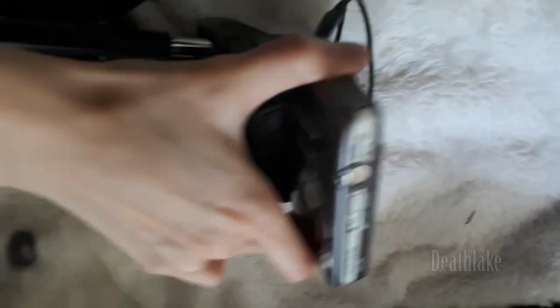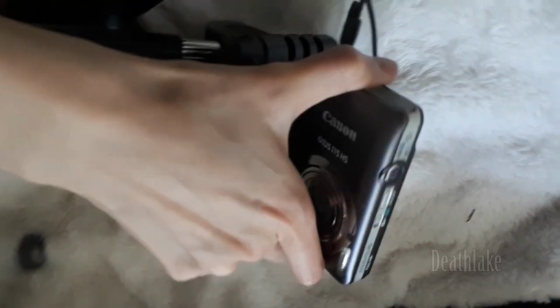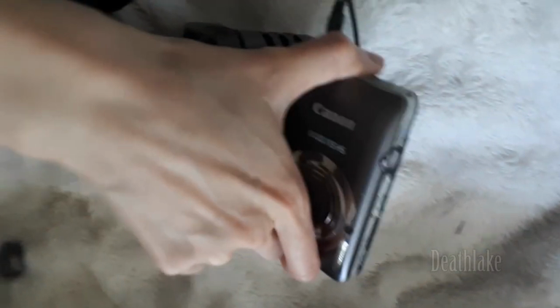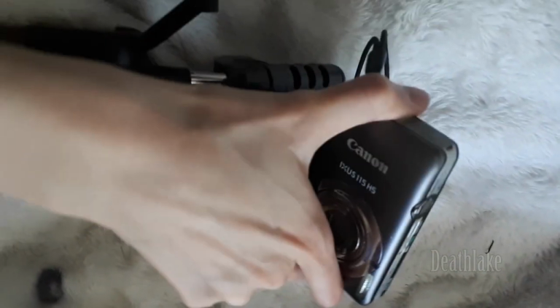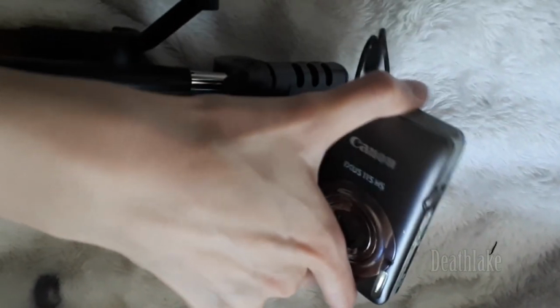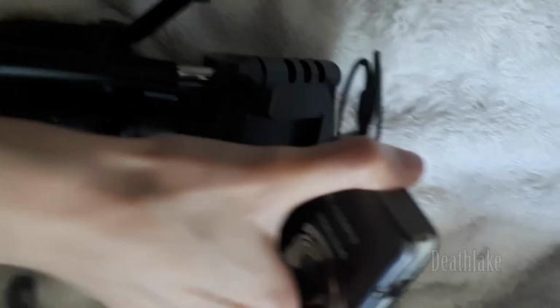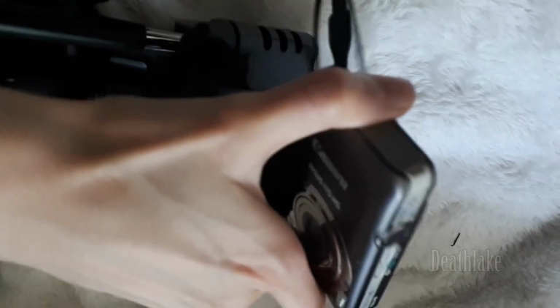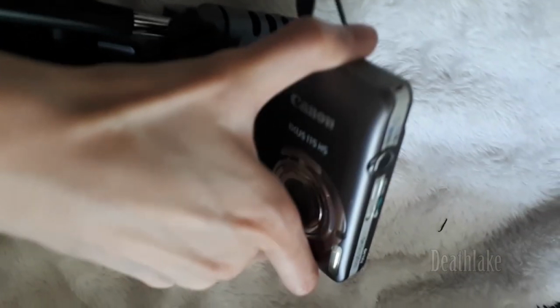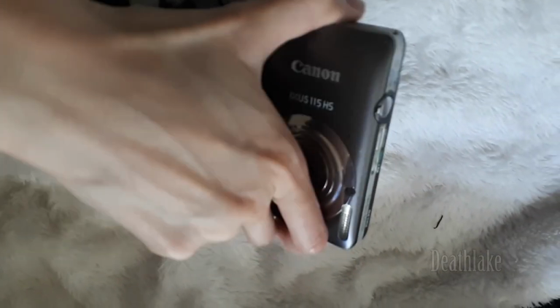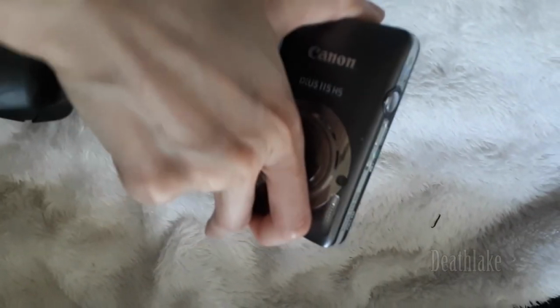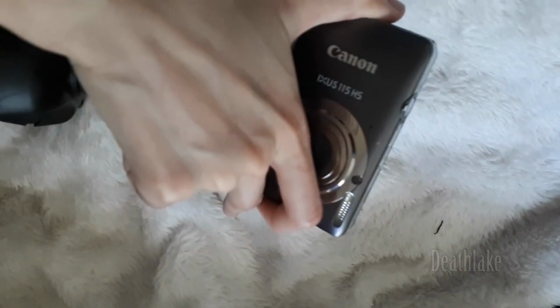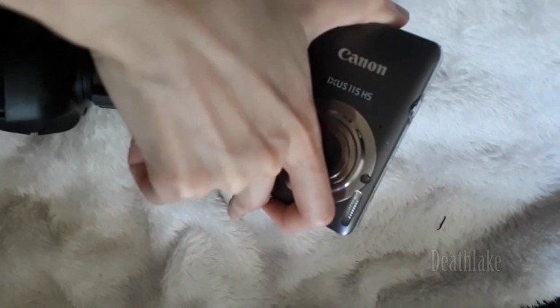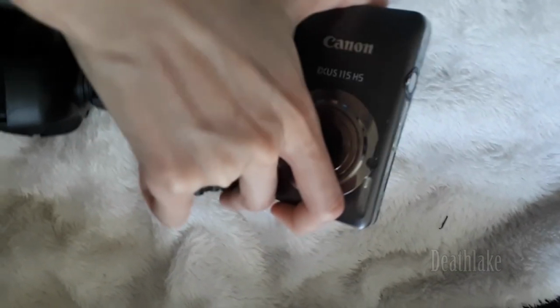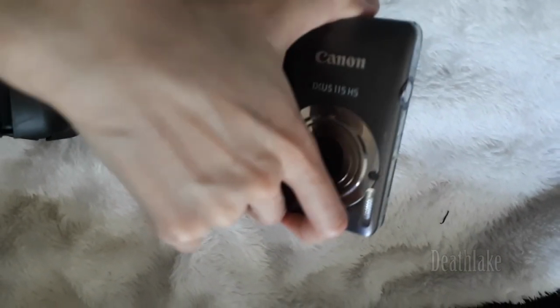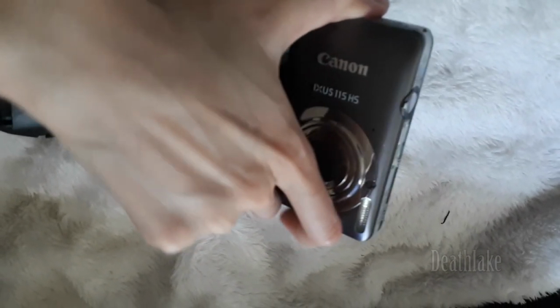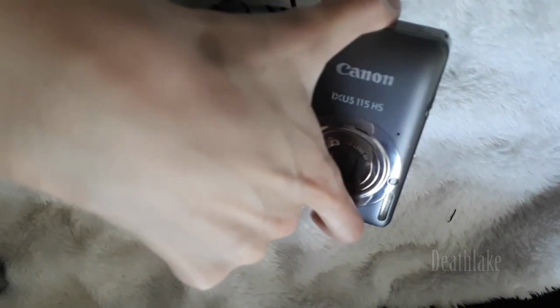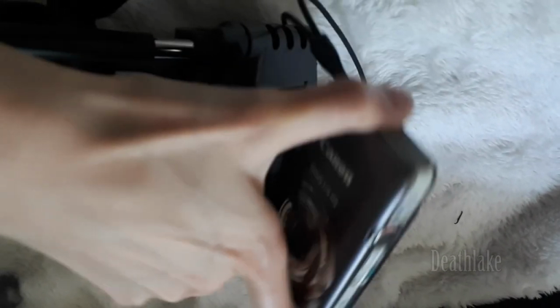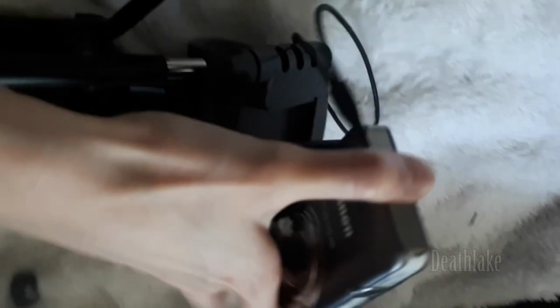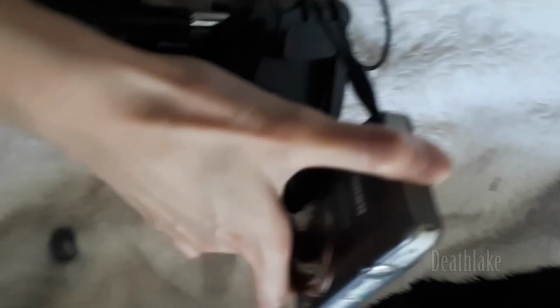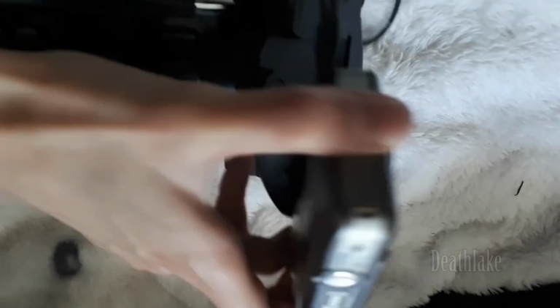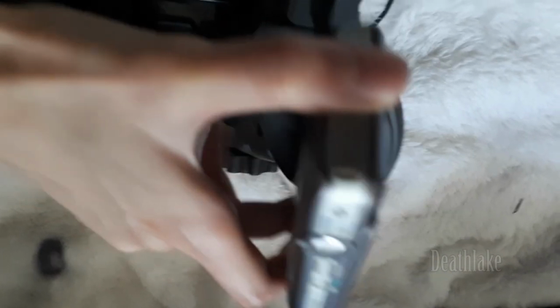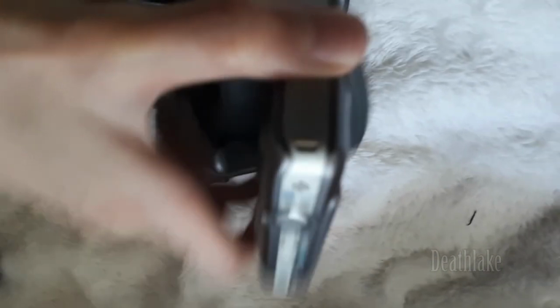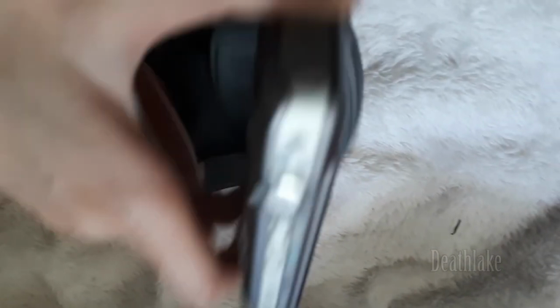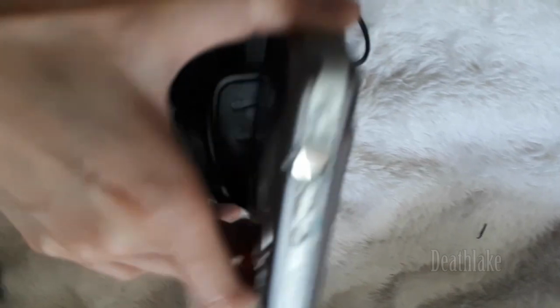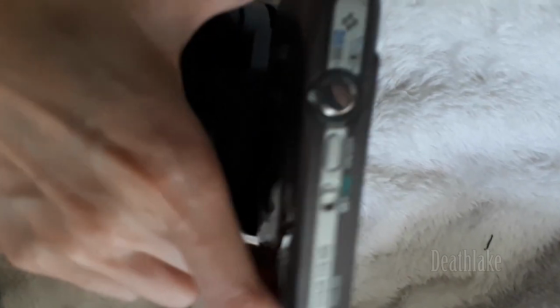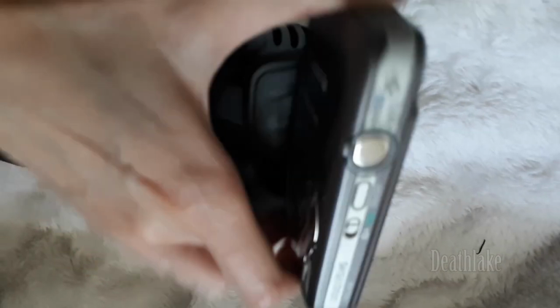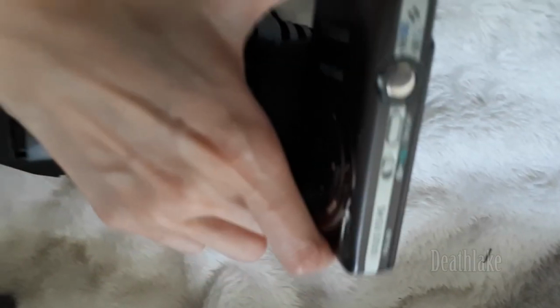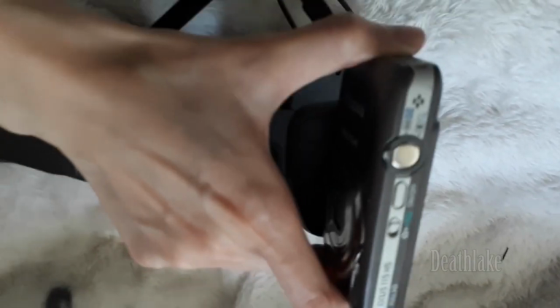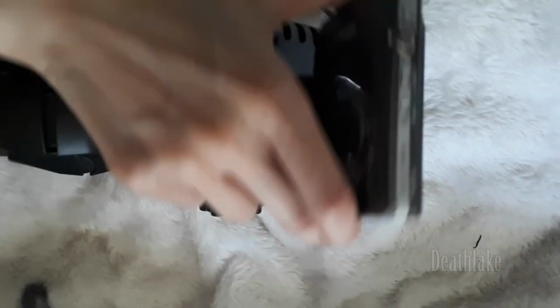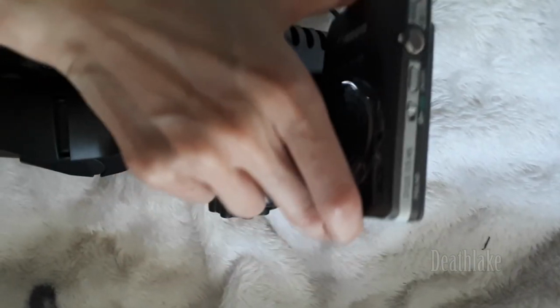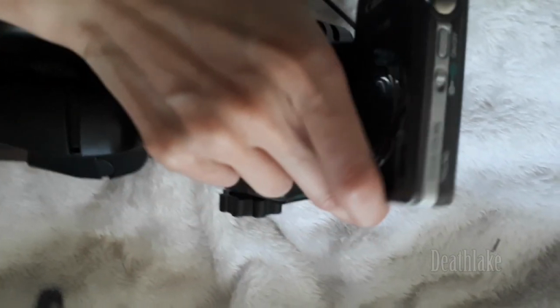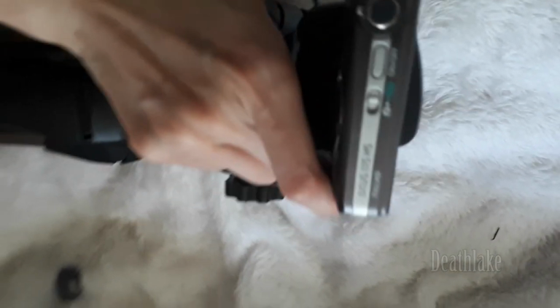Ideally I would be filming with a tripod, but in essence to show why I need a tripod, I am doing freehand filming about a tripod.